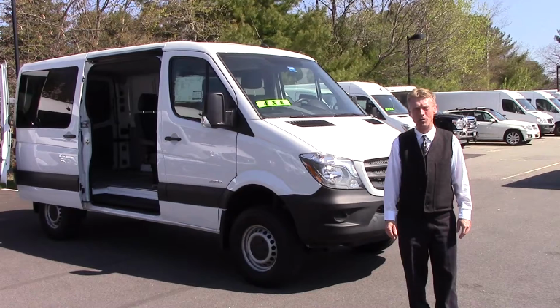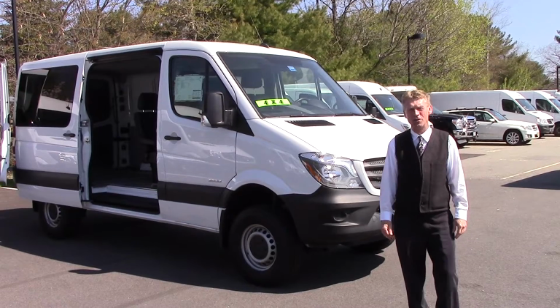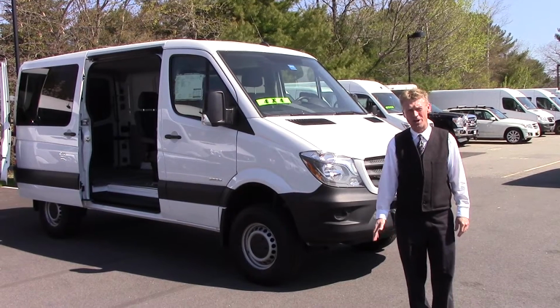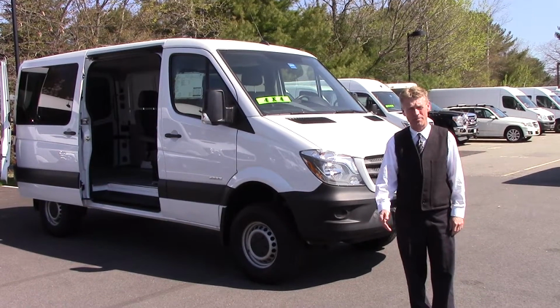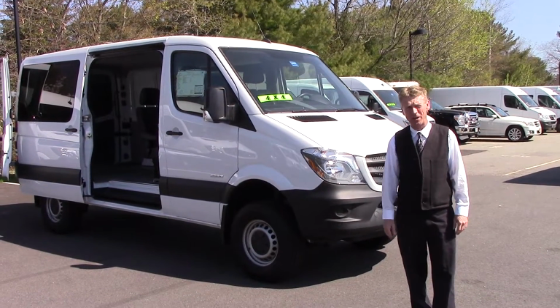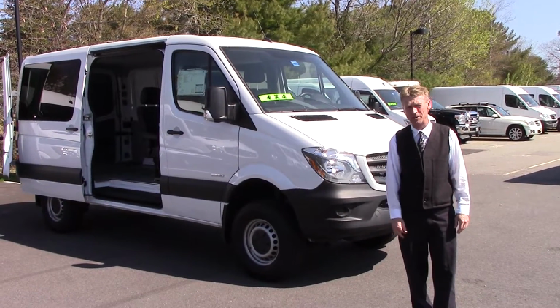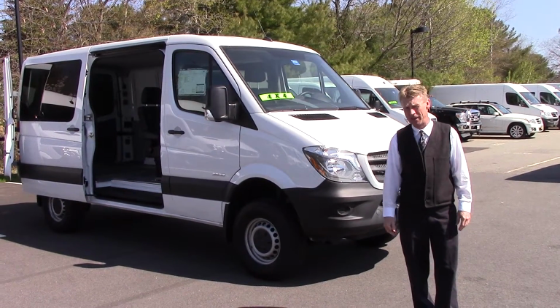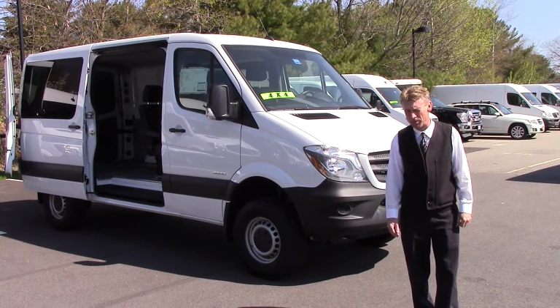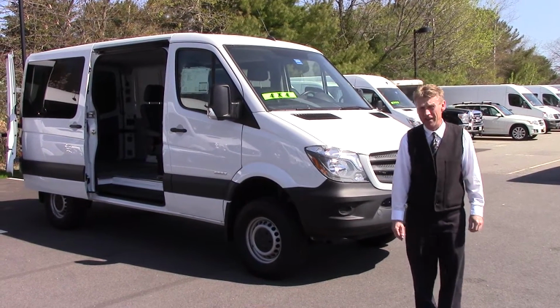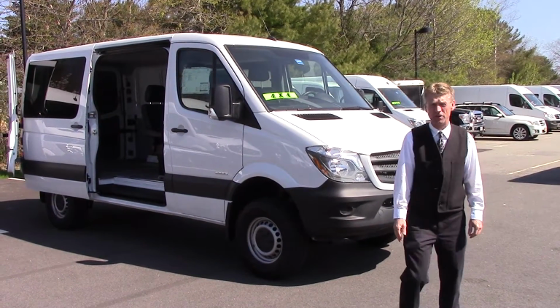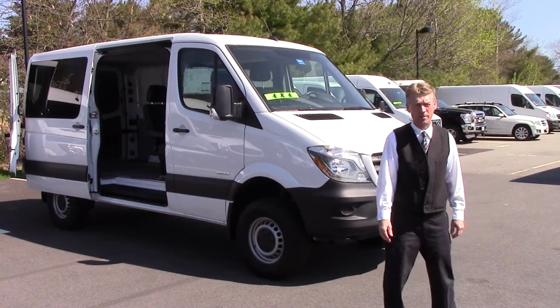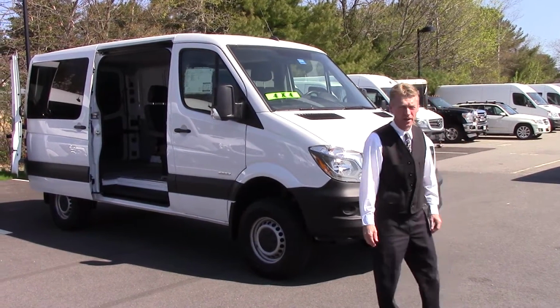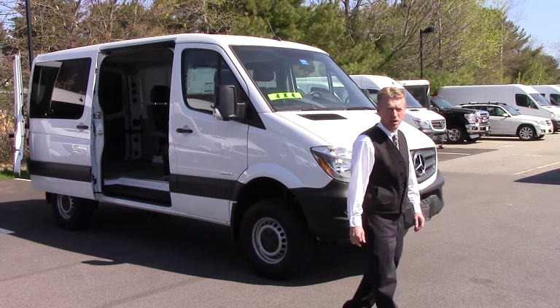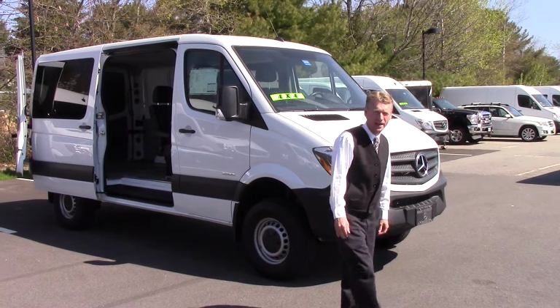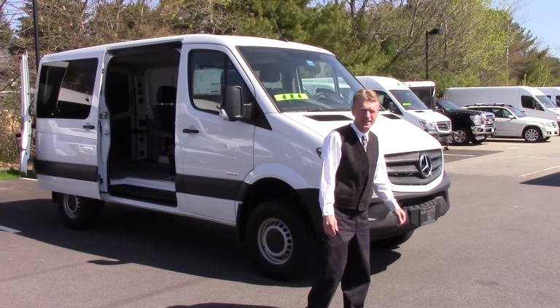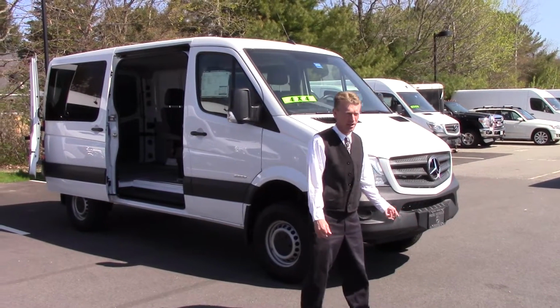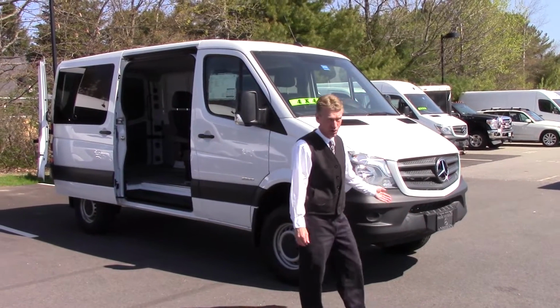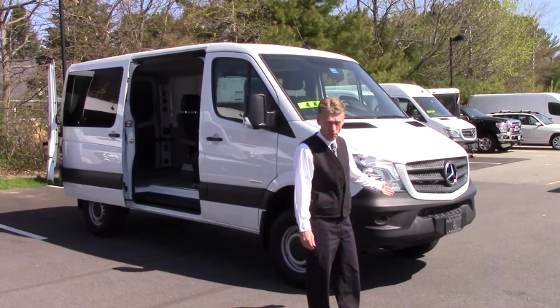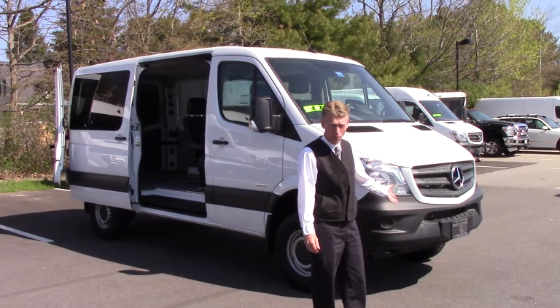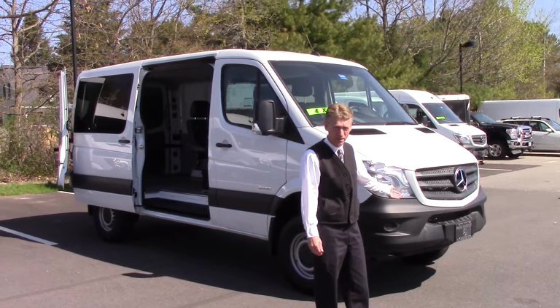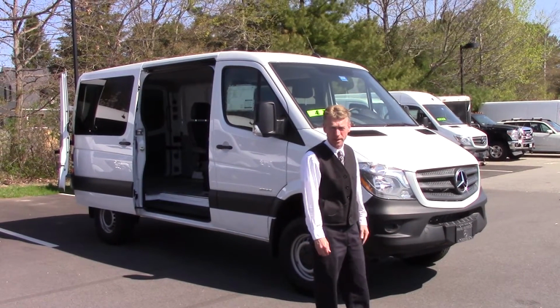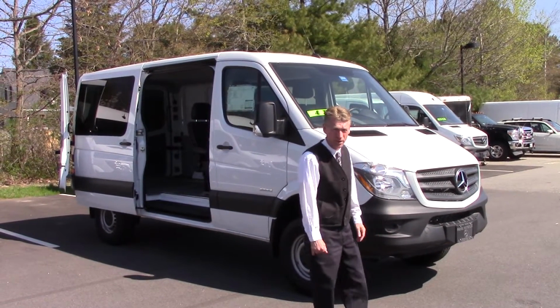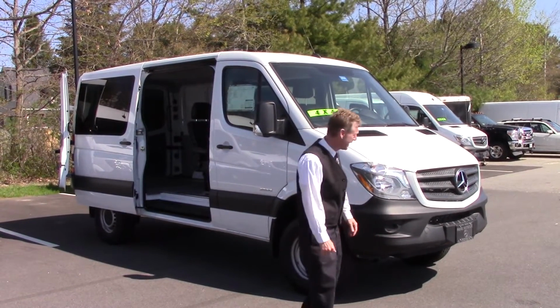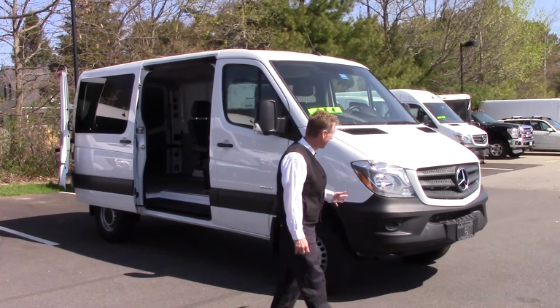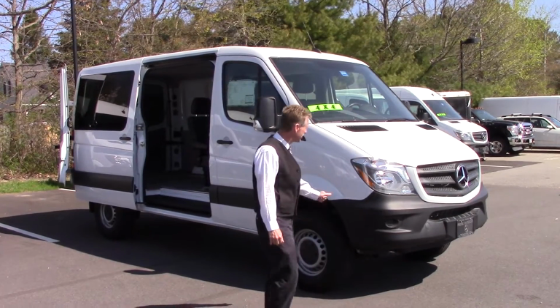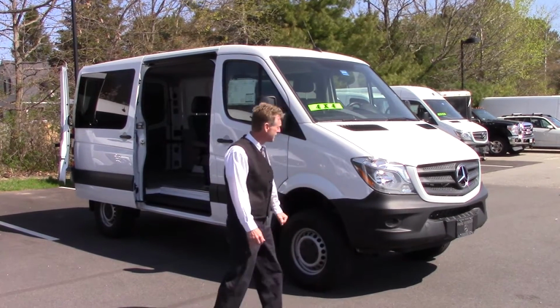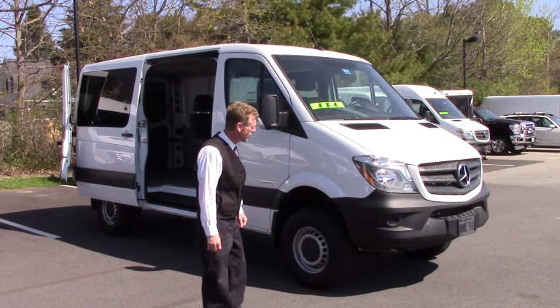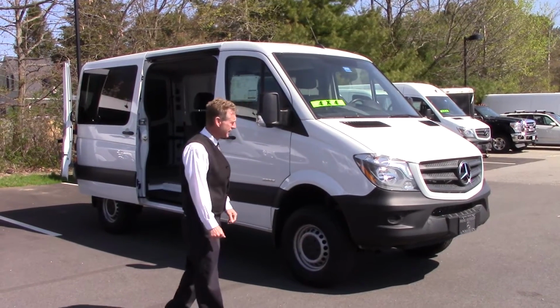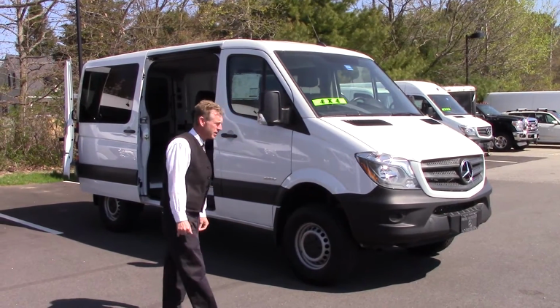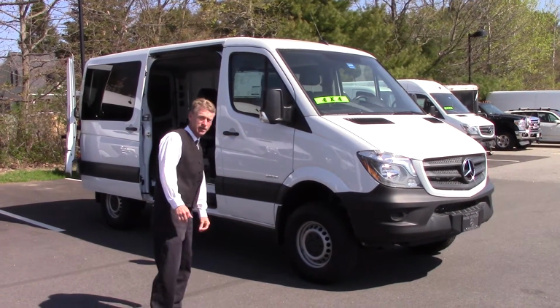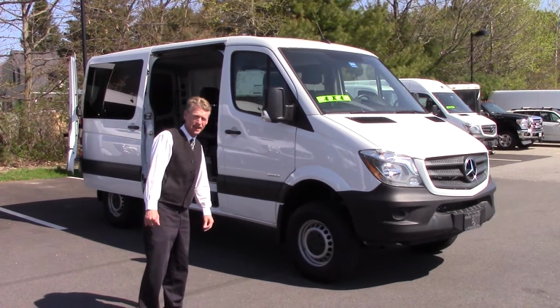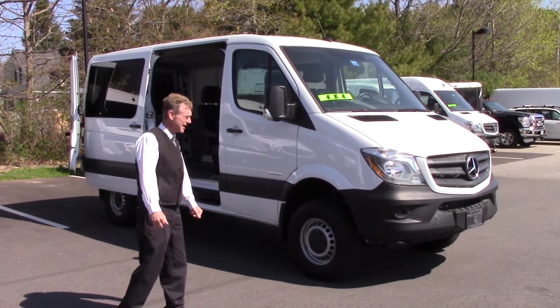Good morning, Luke. I'm Roger here at Prime Motorcars, Mercedes-Benz and Sprinter. Thank you very much for coming in on Saturday and taking a look at our 4x4 Mercedes-Benz Sprinter Crew Van. I wanted to shoot this video of the van that you actually looked at on Saturday.